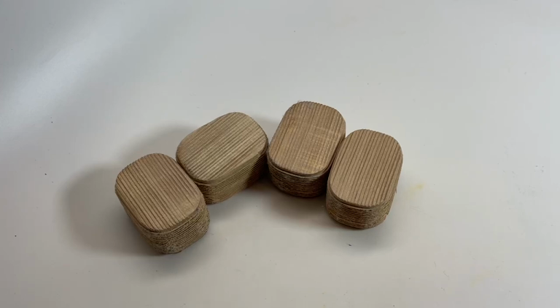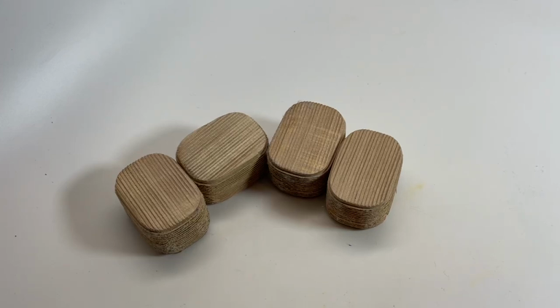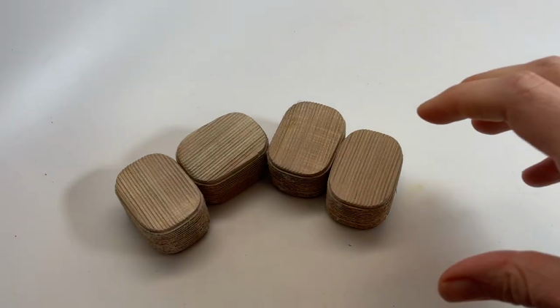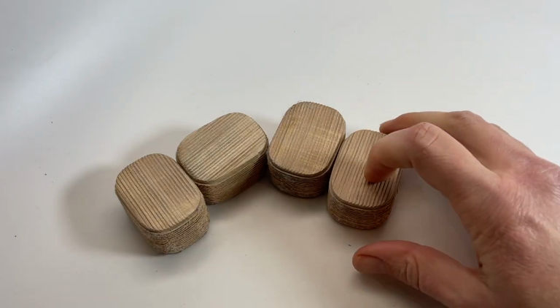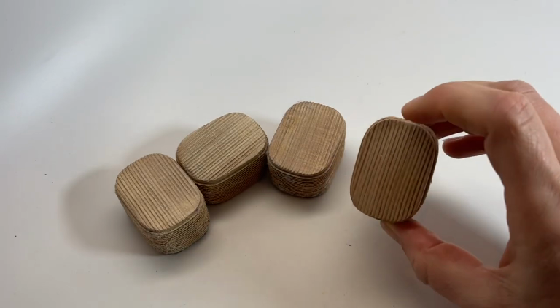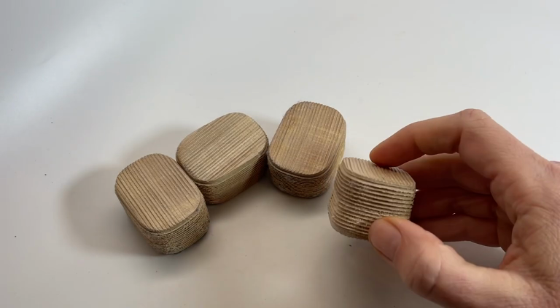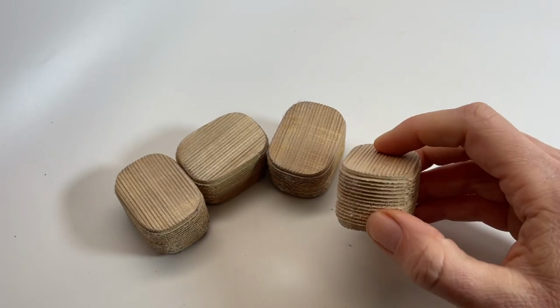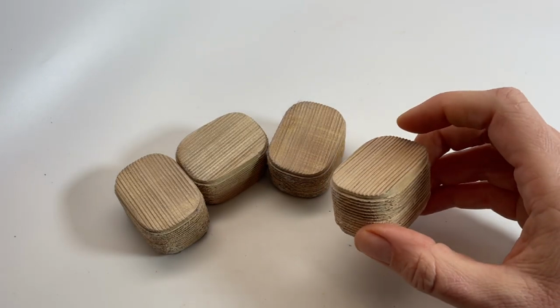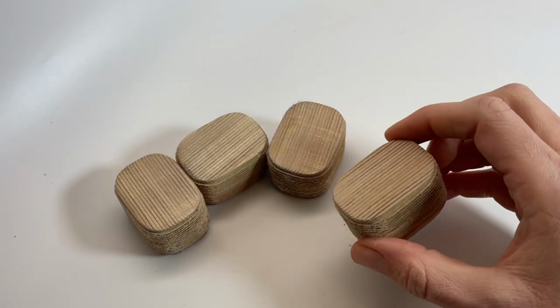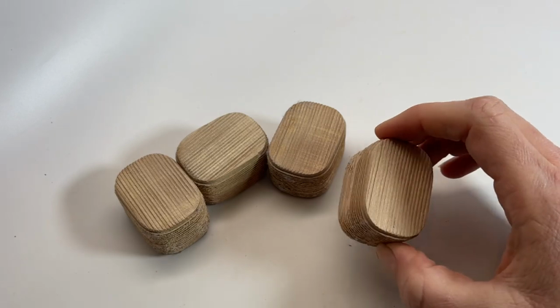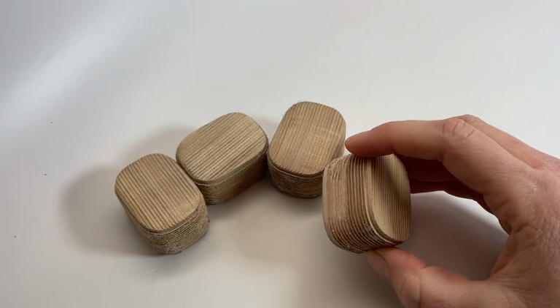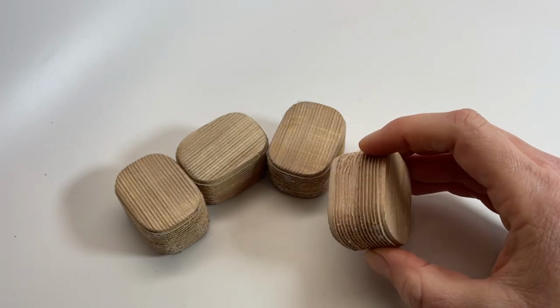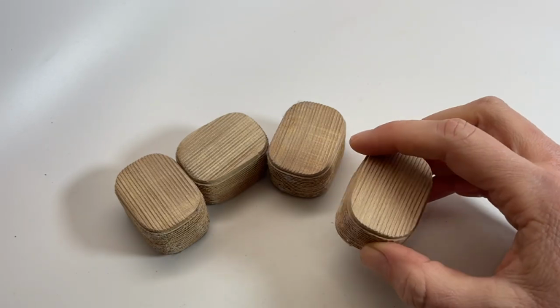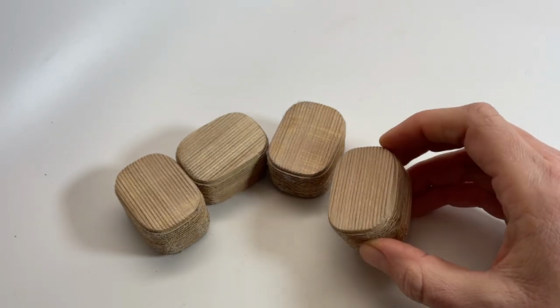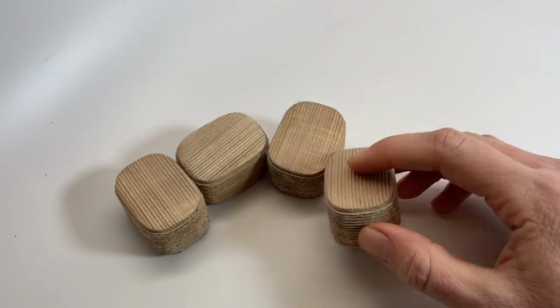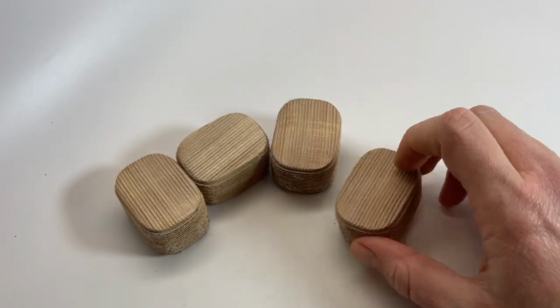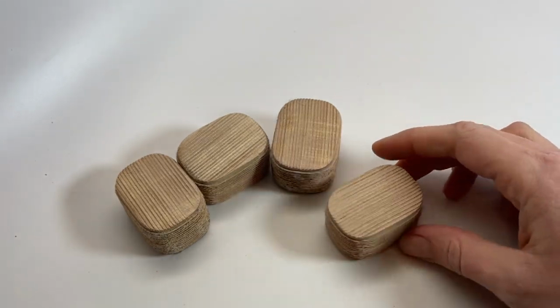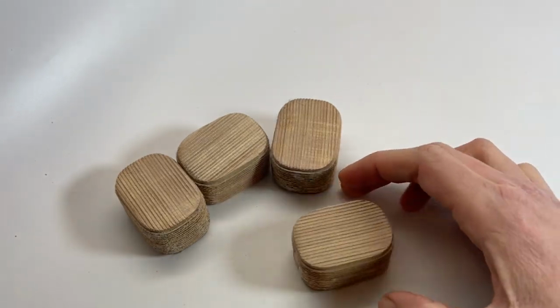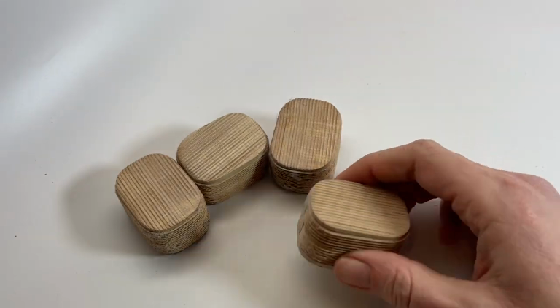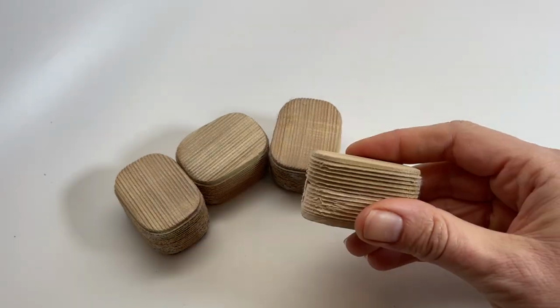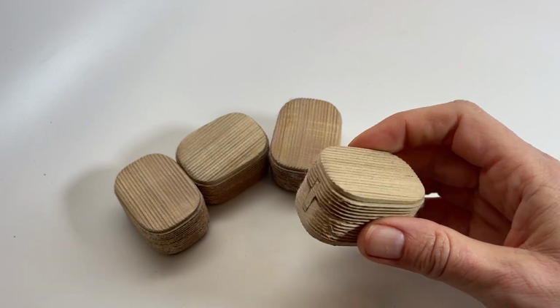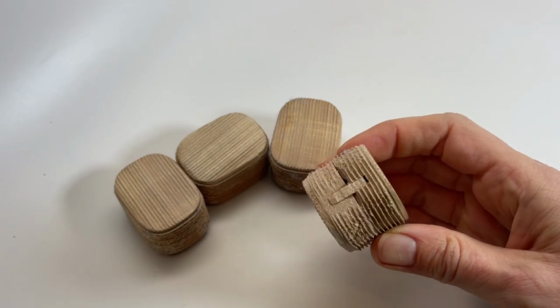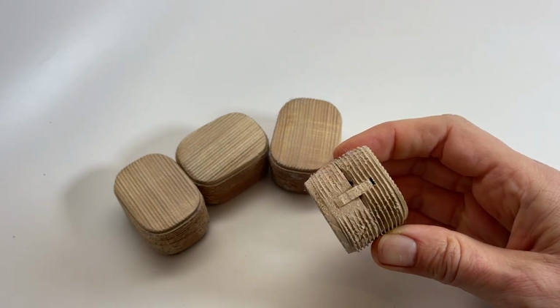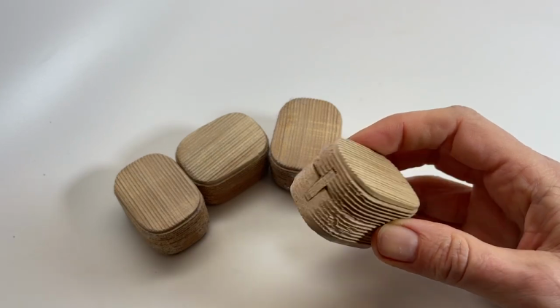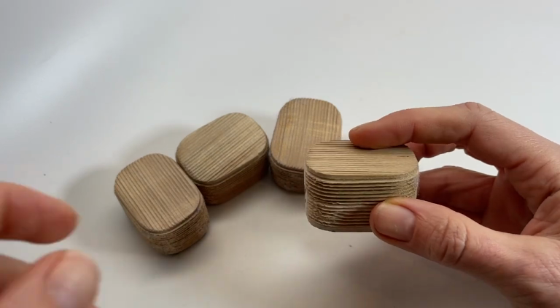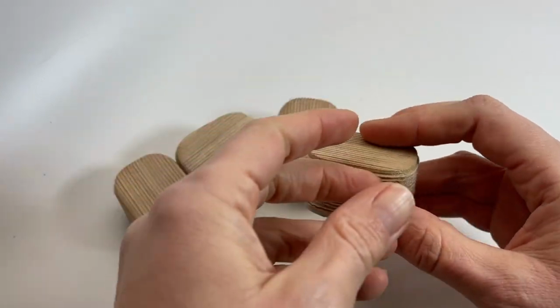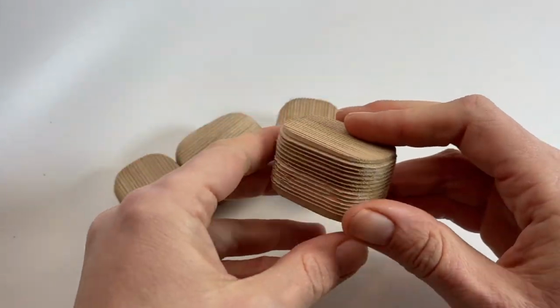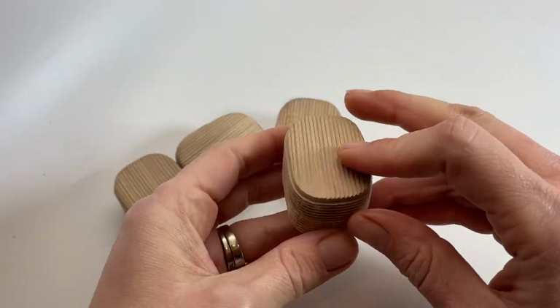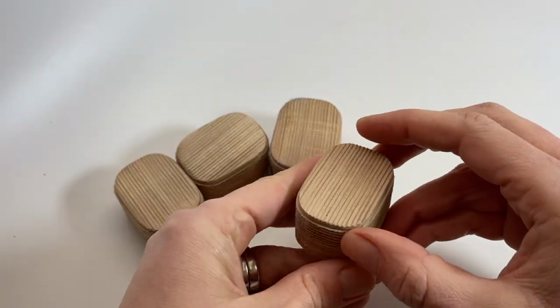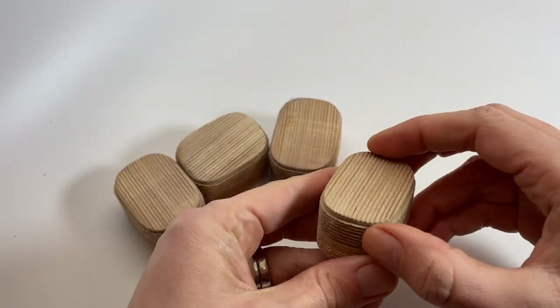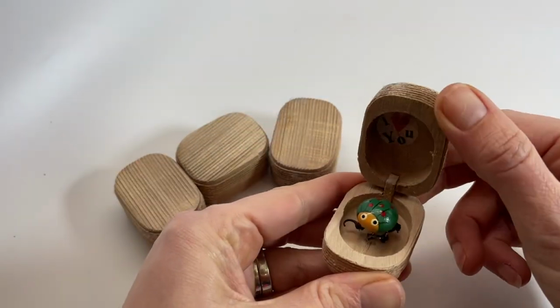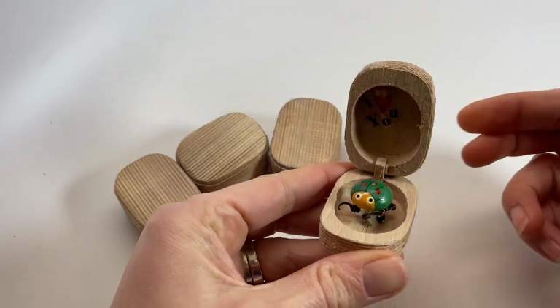These little love bugs are a blast from the past. I remember mine from when I was a child, and that would have been in the 80s. It is a small wooden box that has a hinge on it, and when you open it, it has a